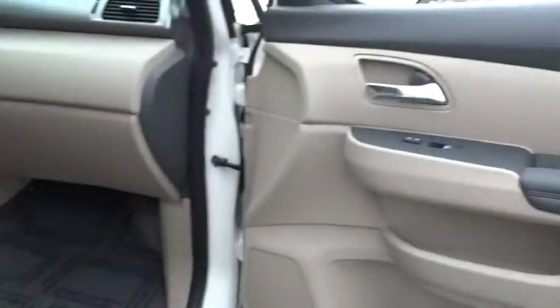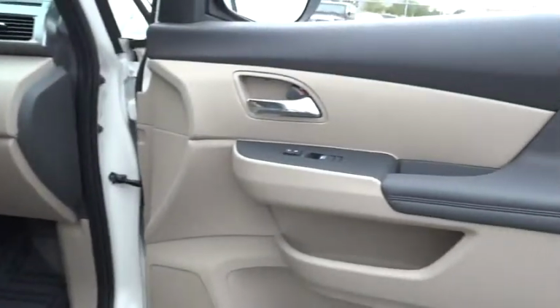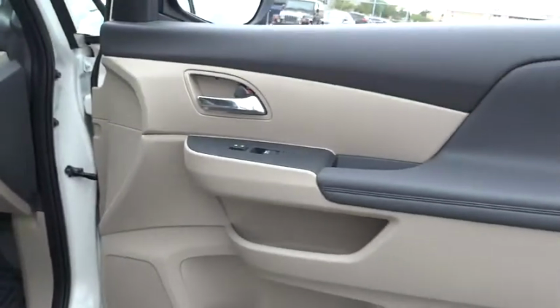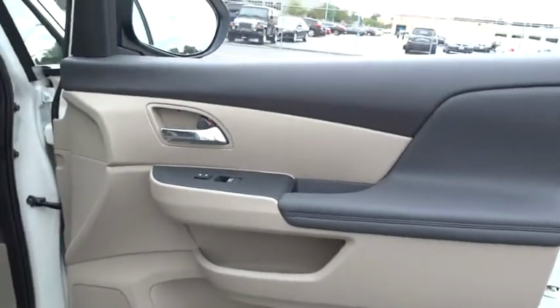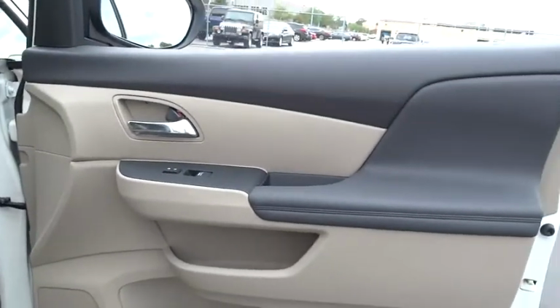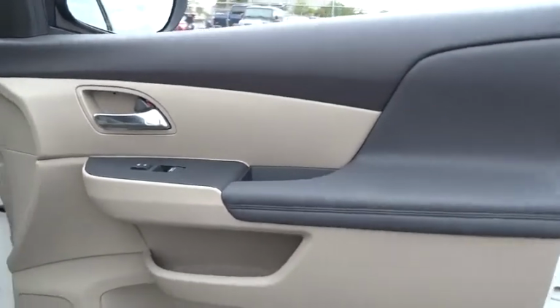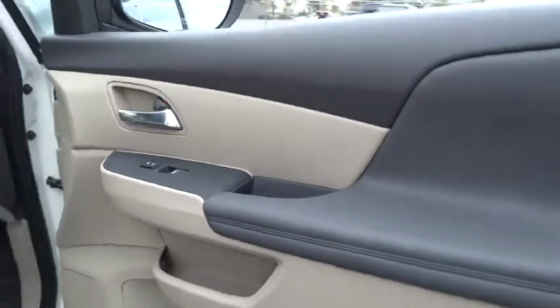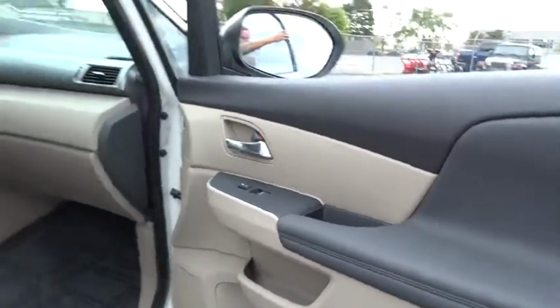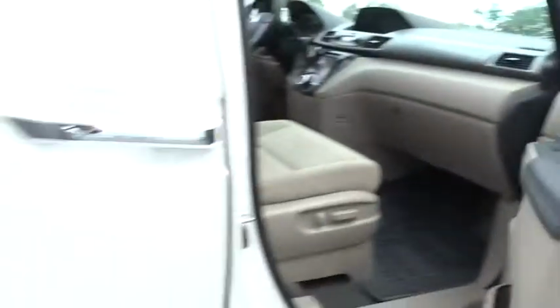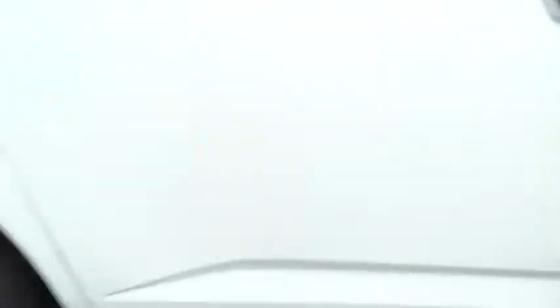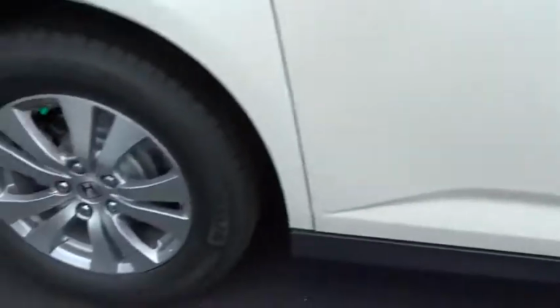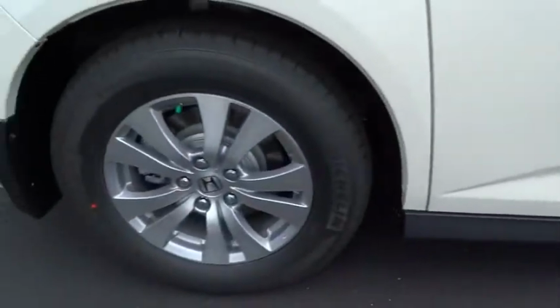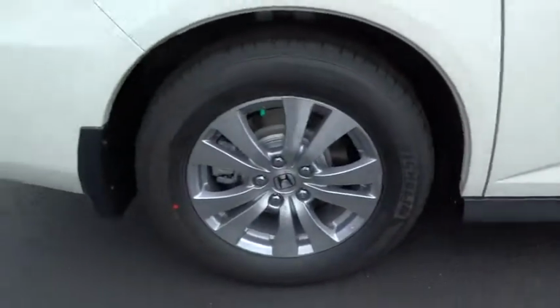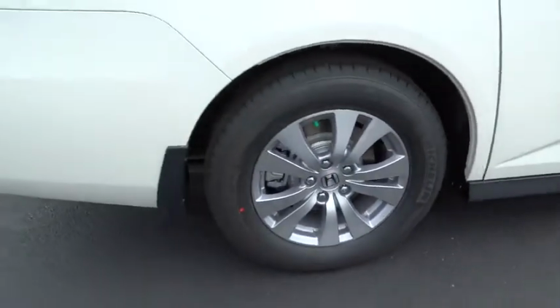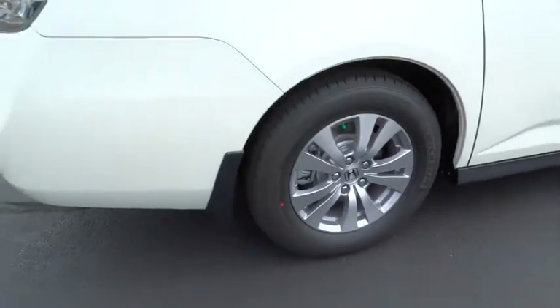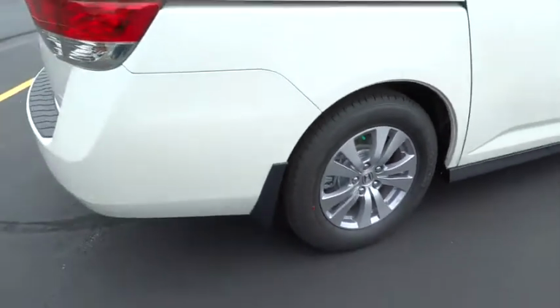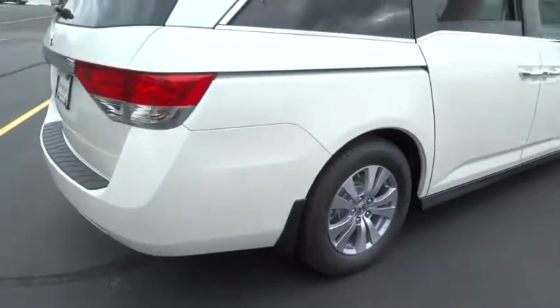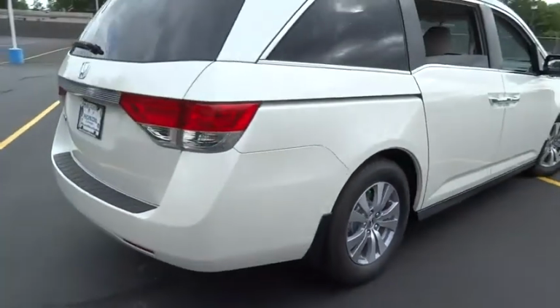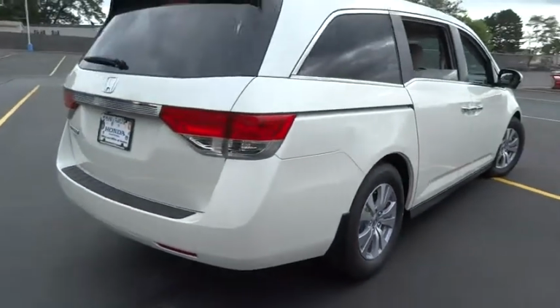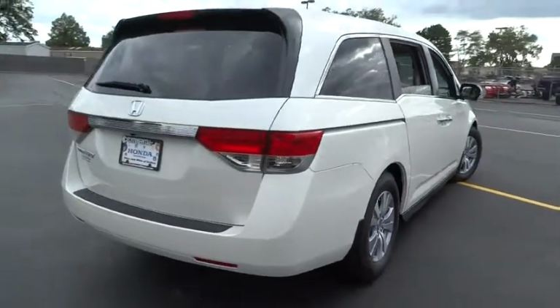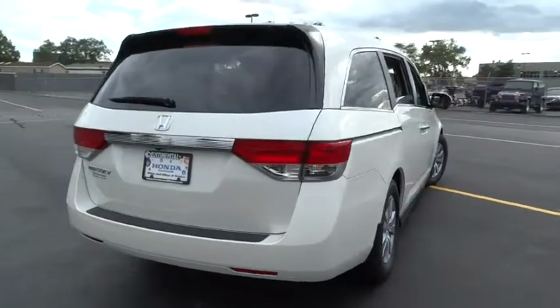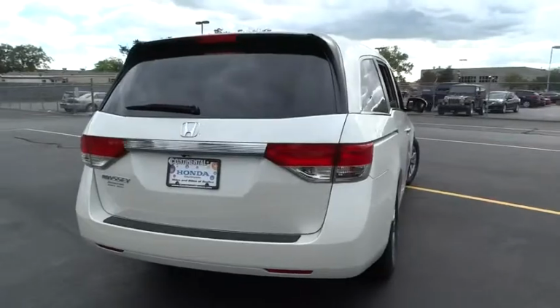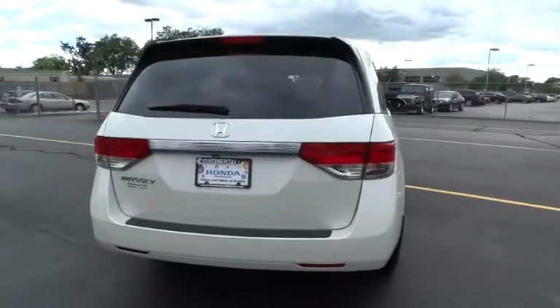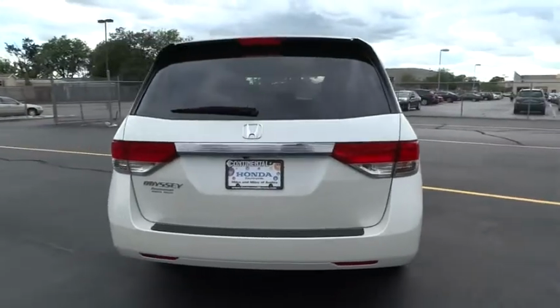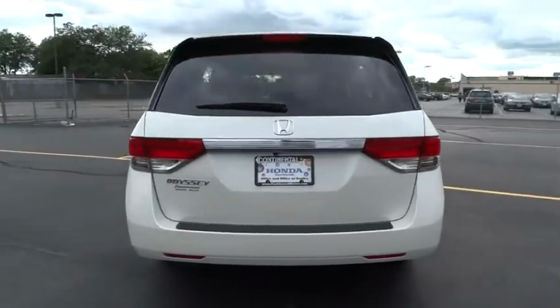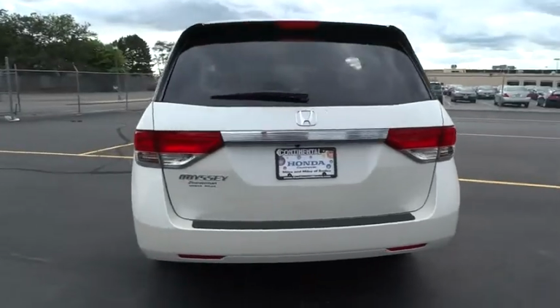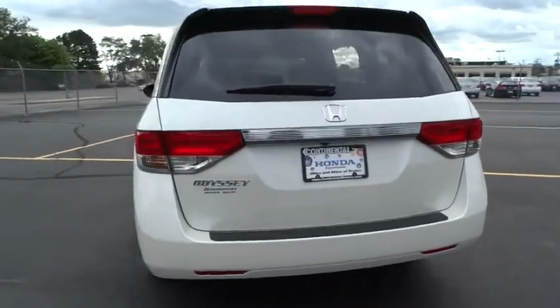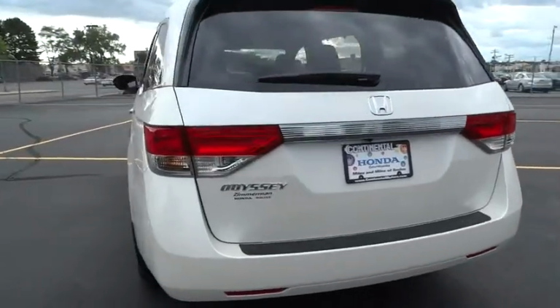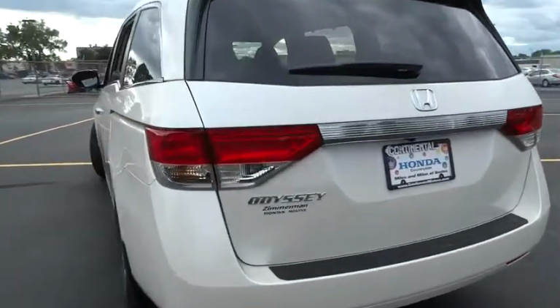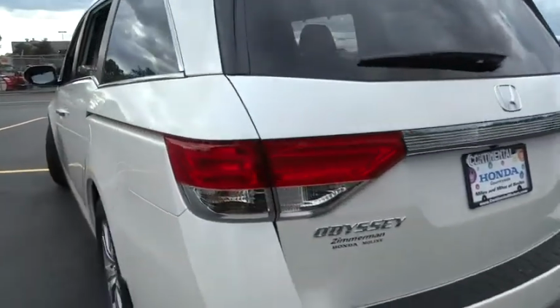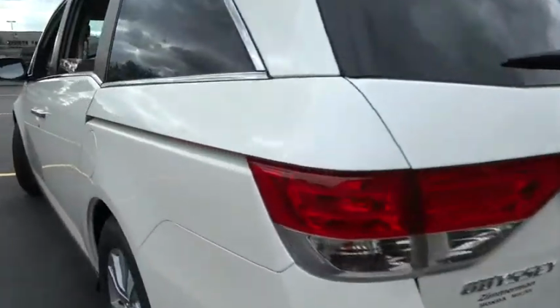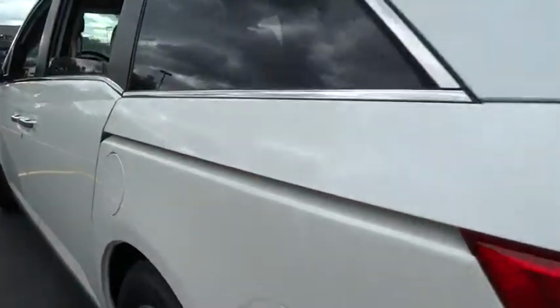Driver airbag, aluminum wheels, cruise control, four-wheel disc brakes, hard disk drive media storage, floor mats, AM-FM stereo radio, universal garage door opener, rear defrost, FWD.